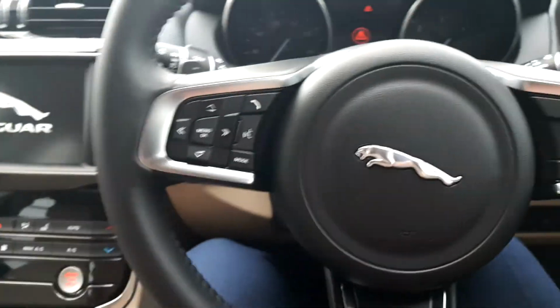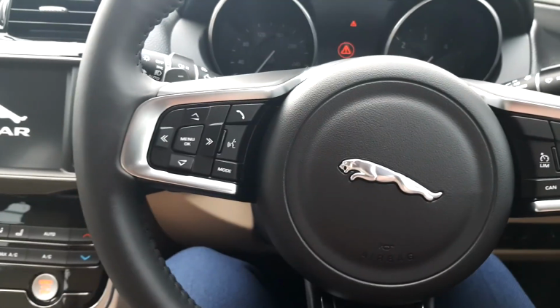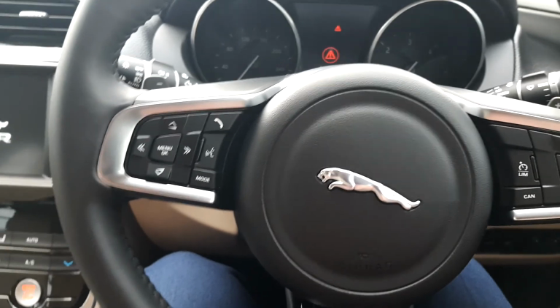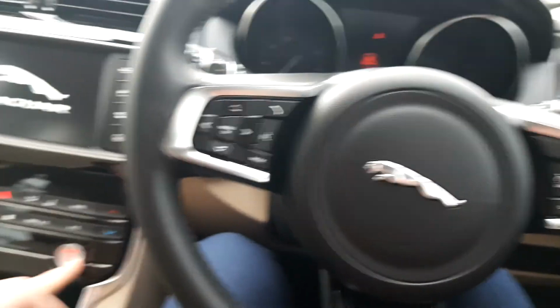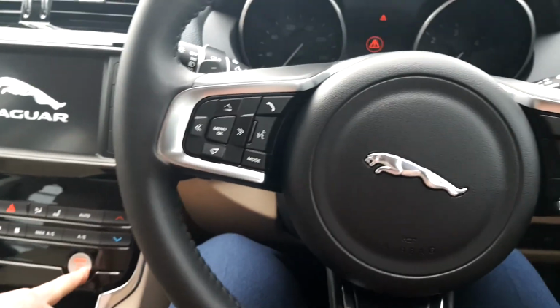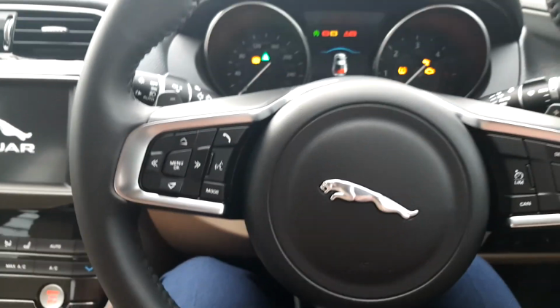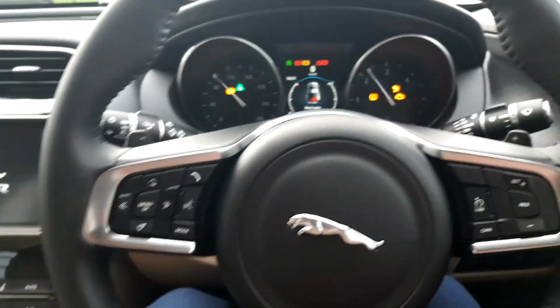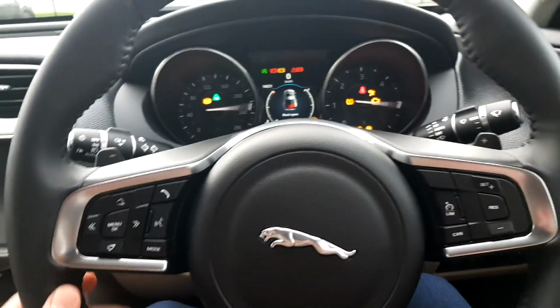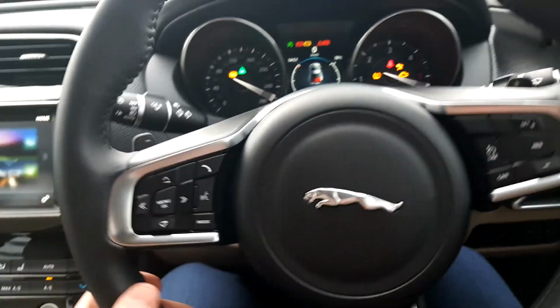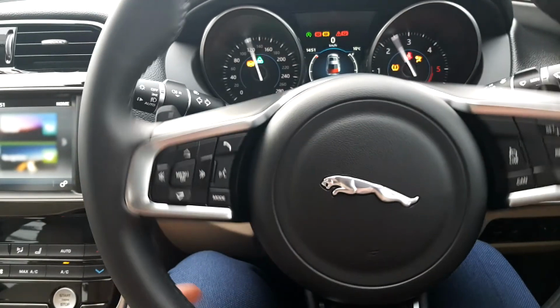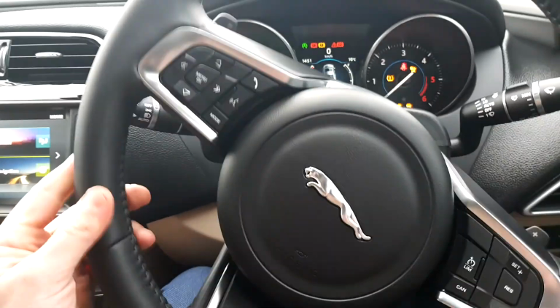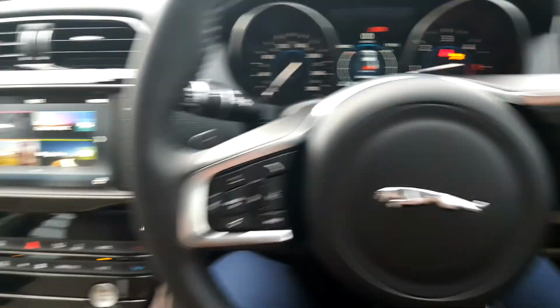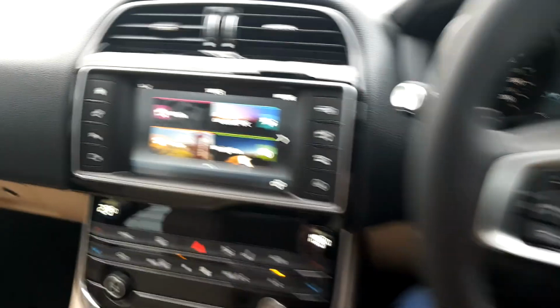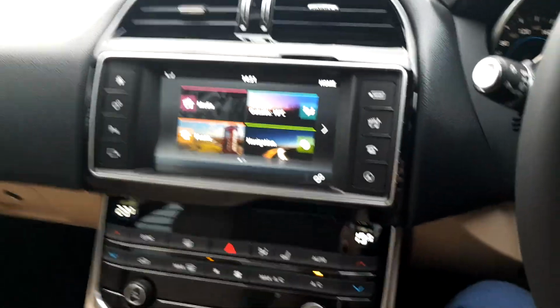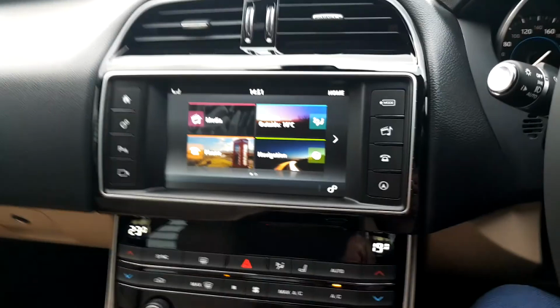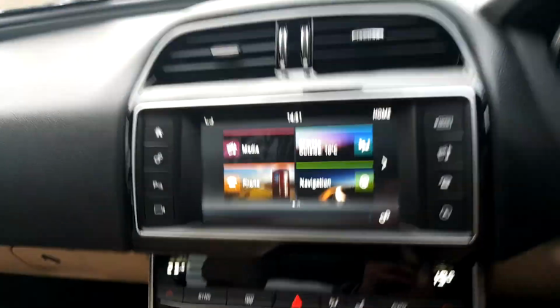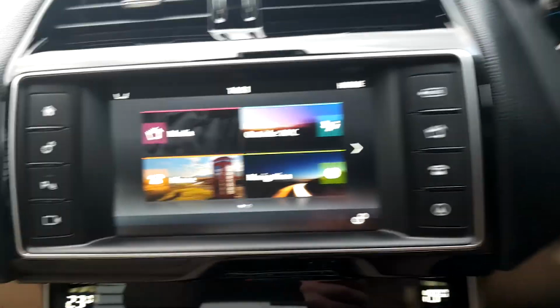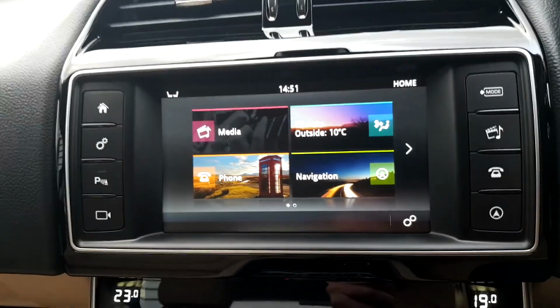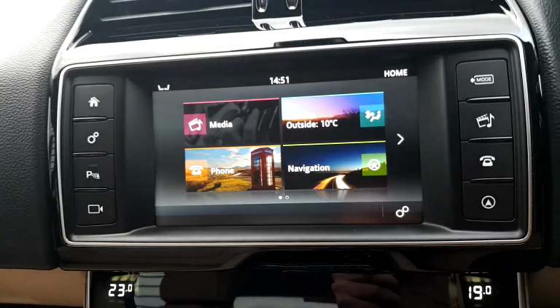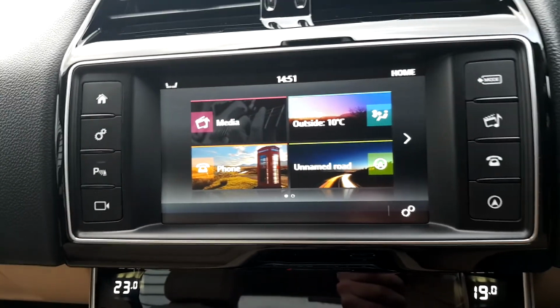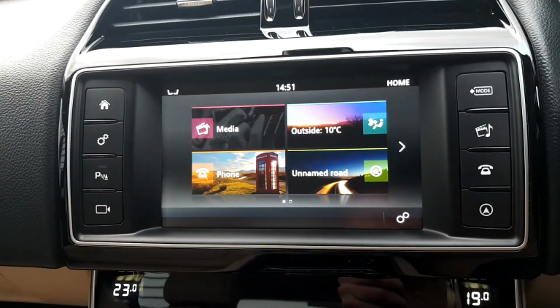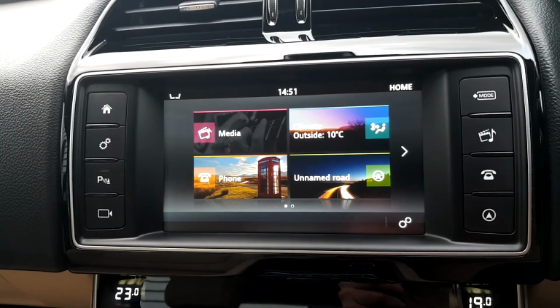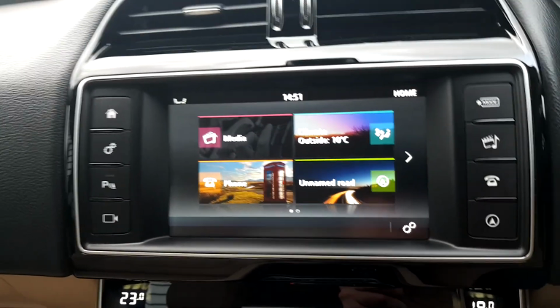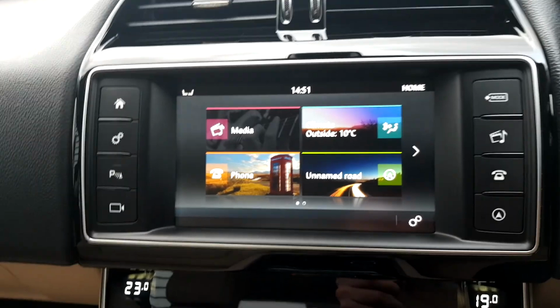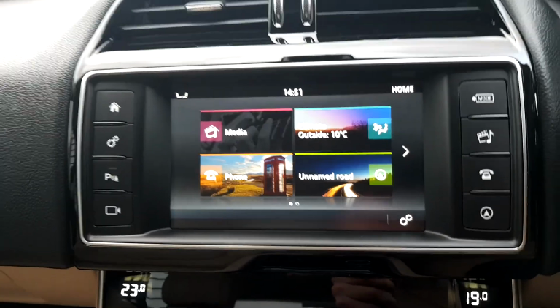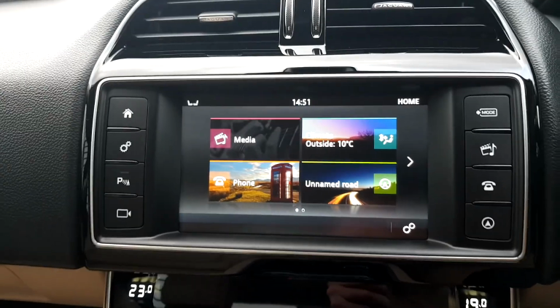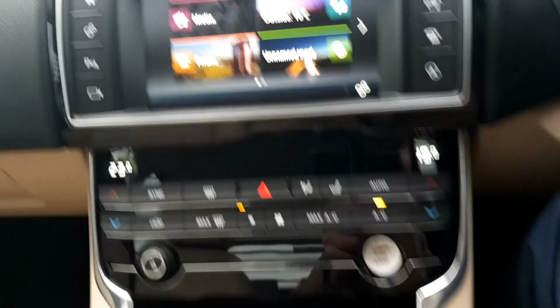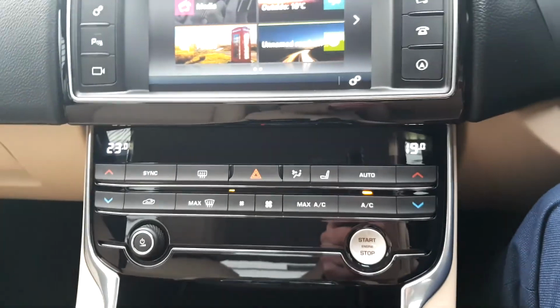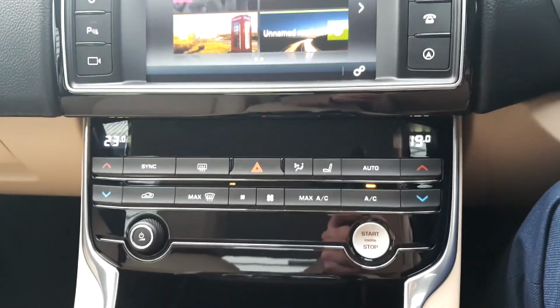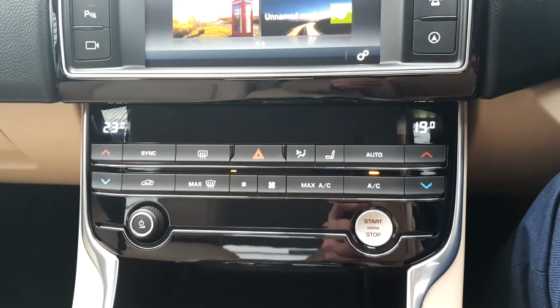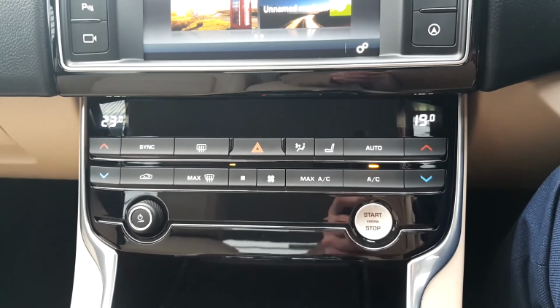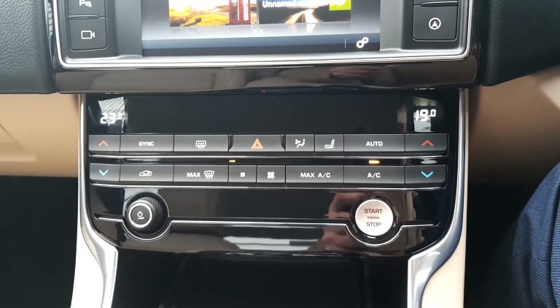Turning on the engine, we have a multifunctional leather steering wheel. We also have various media controls such as Bluetooth and phone connectivity, satellite navigation, heated seats, and dual climate control.